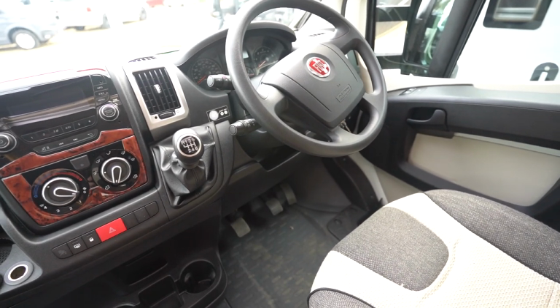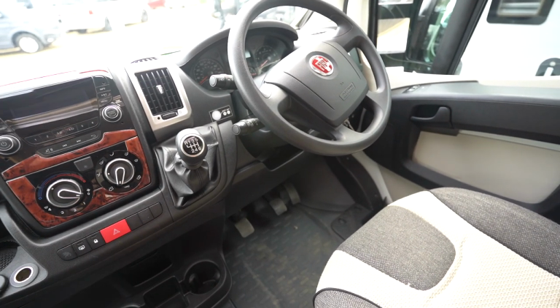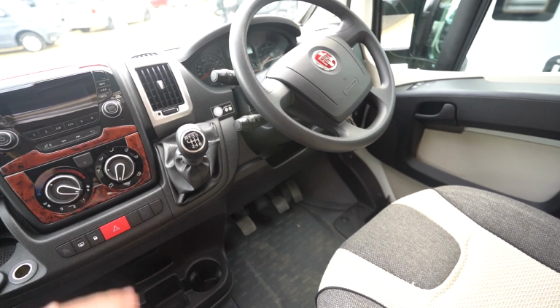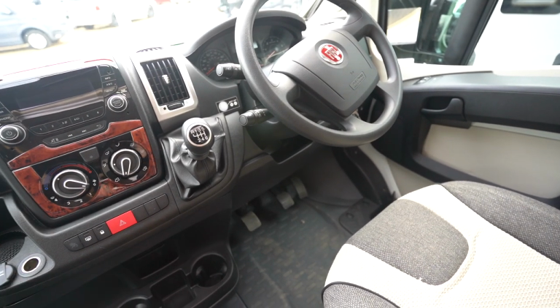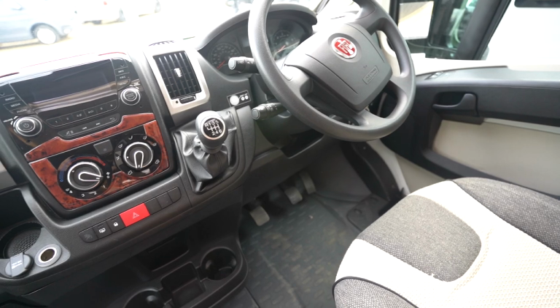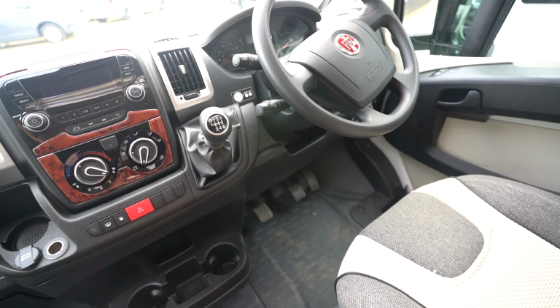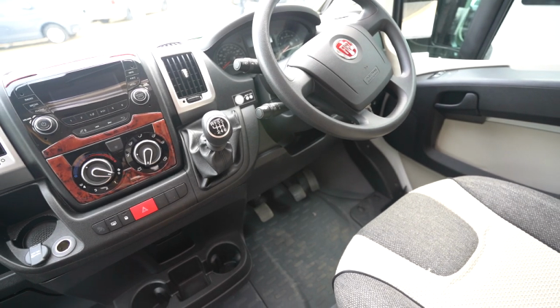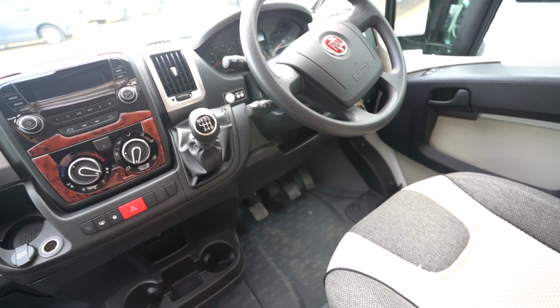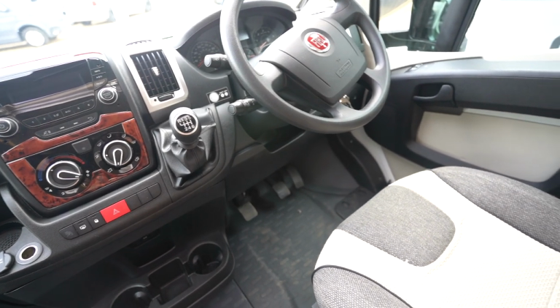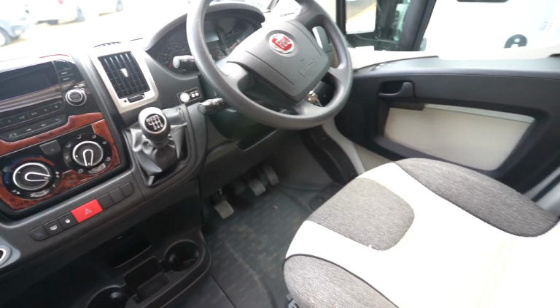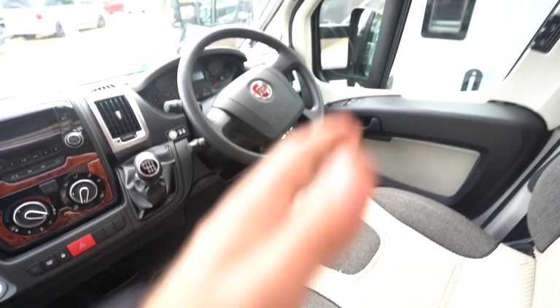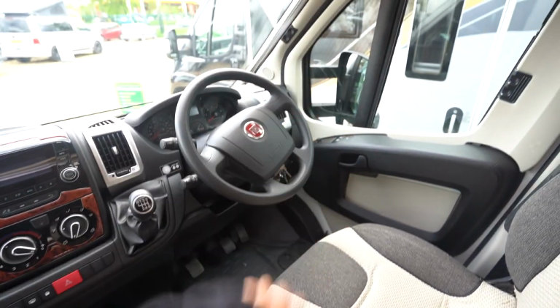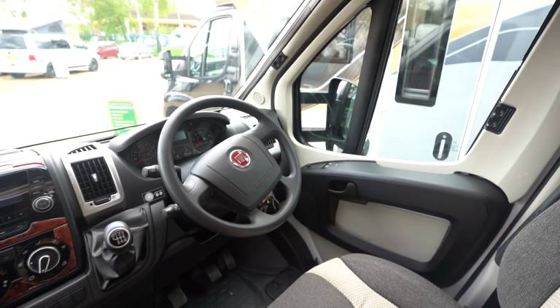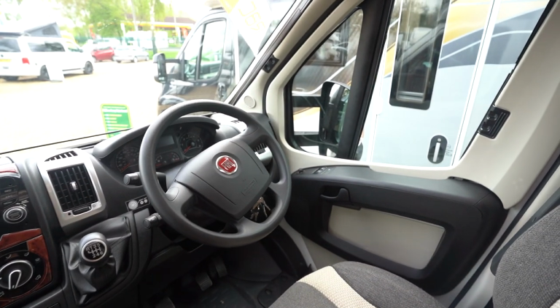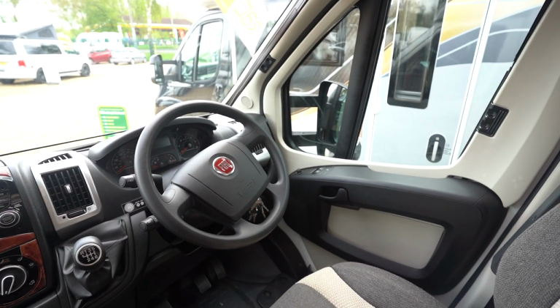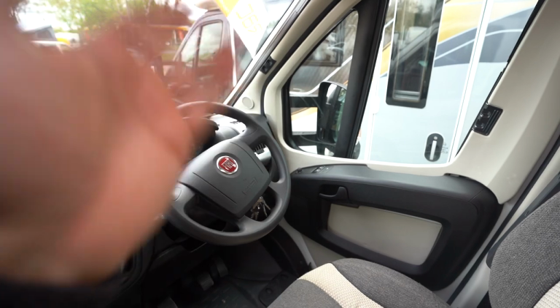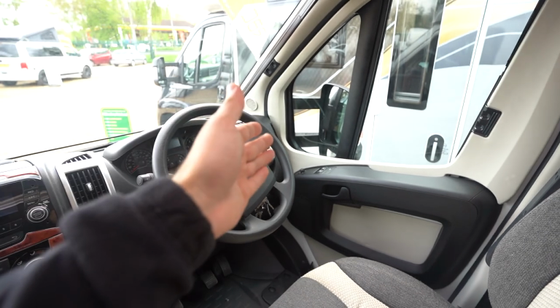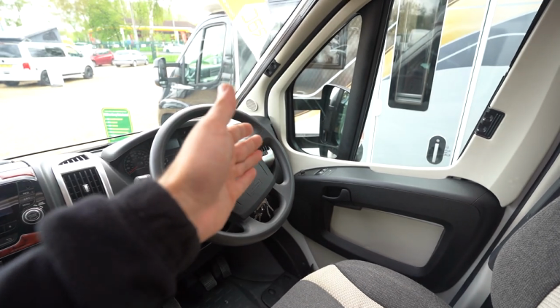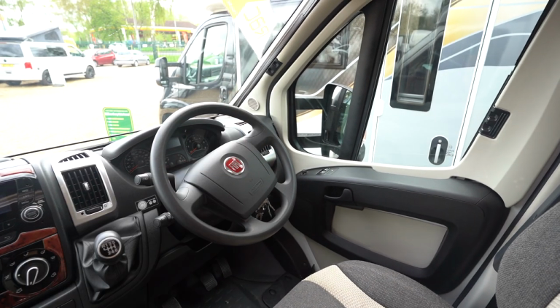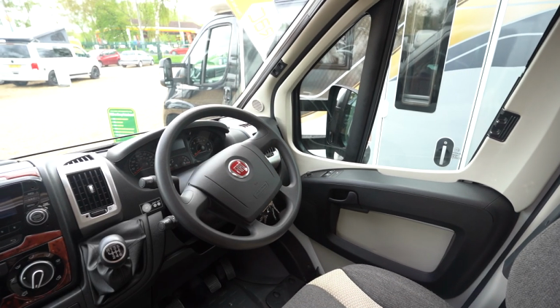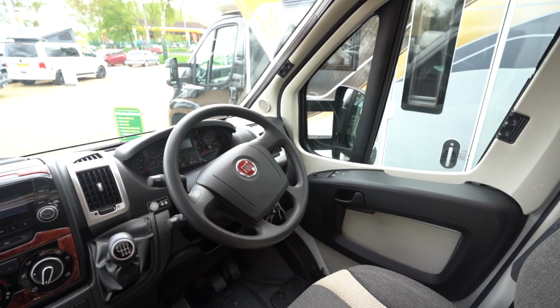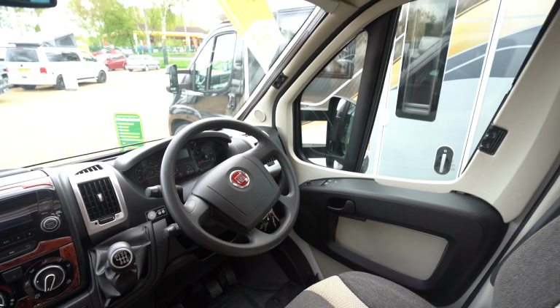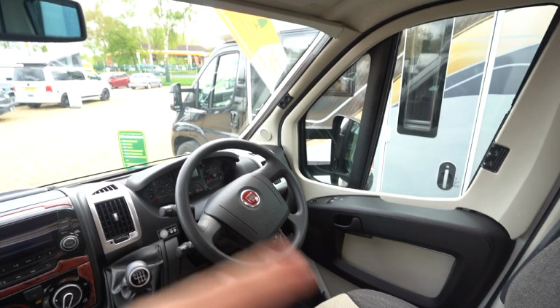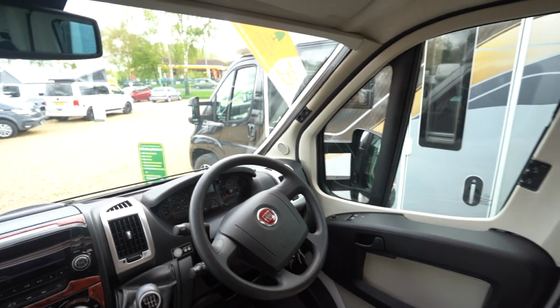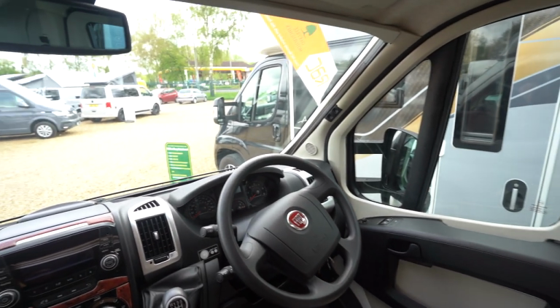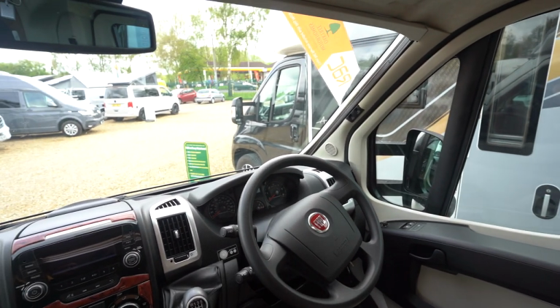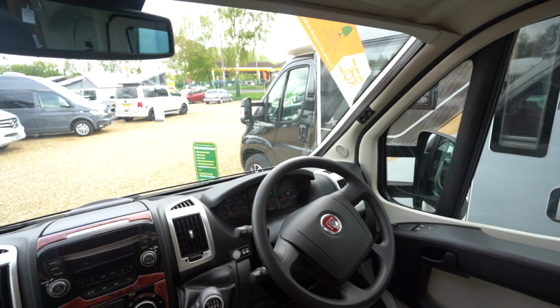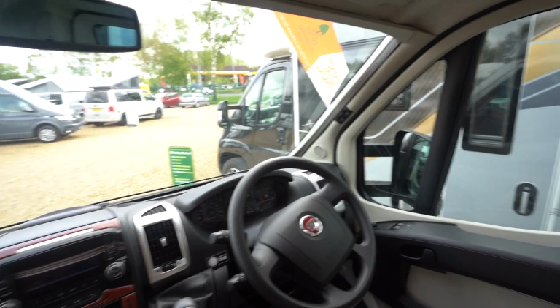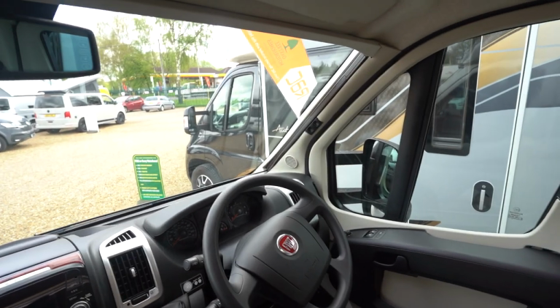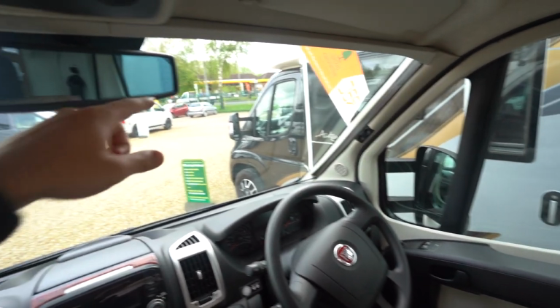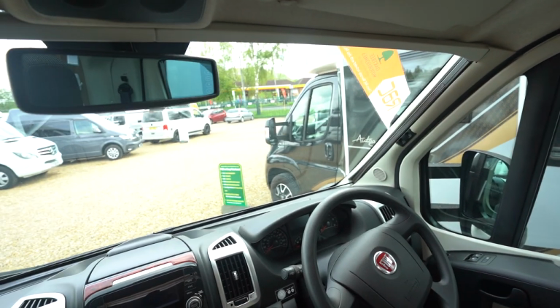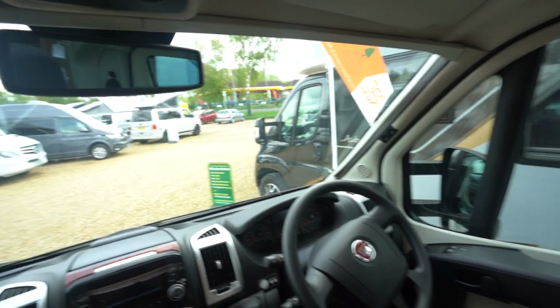If you're doing long drives down to the coast or abroad, stick the cruise control on and you're away. You've also got electric mirrors, electric windows, full blackout blinds all the way across, and your reverse monitor up top too.